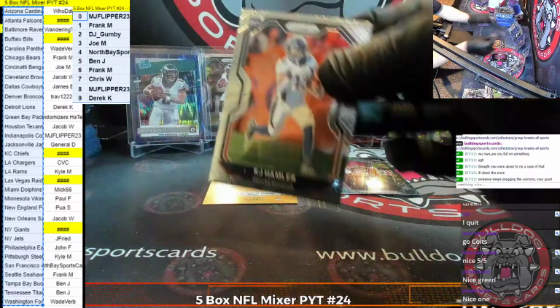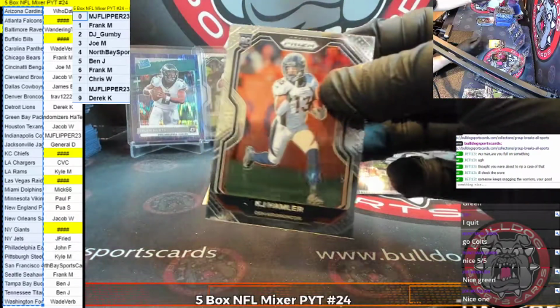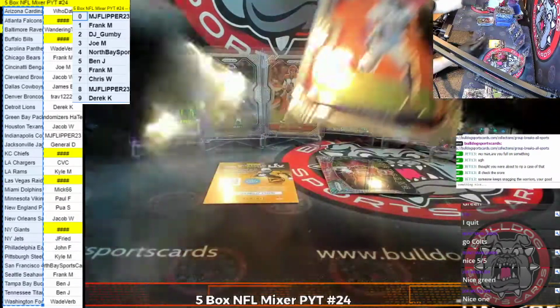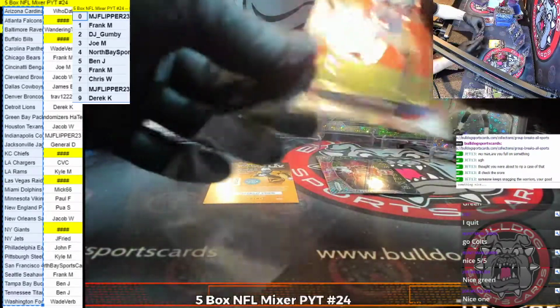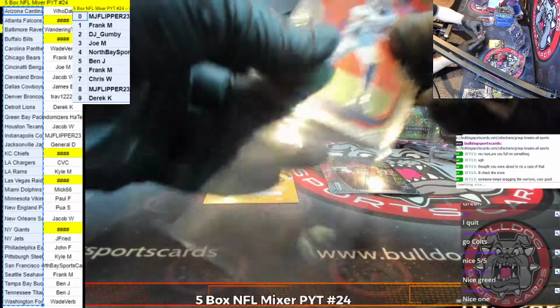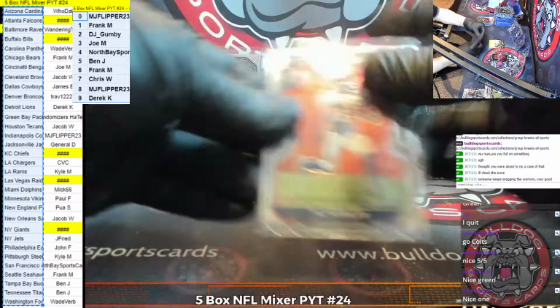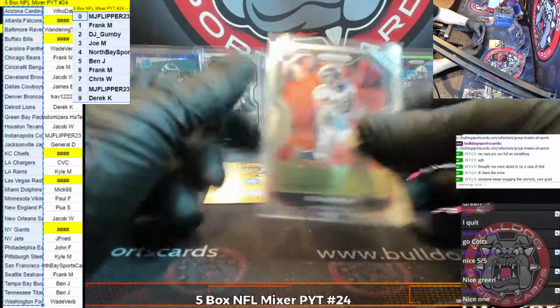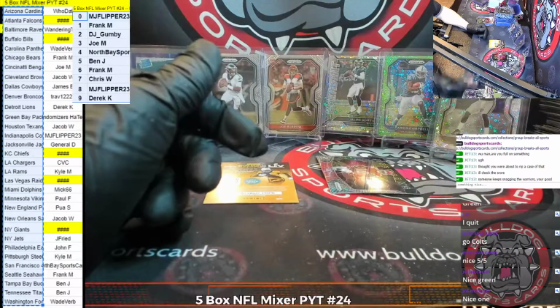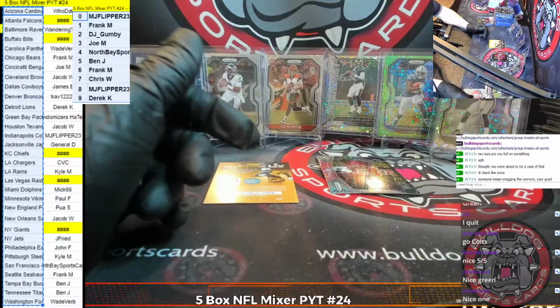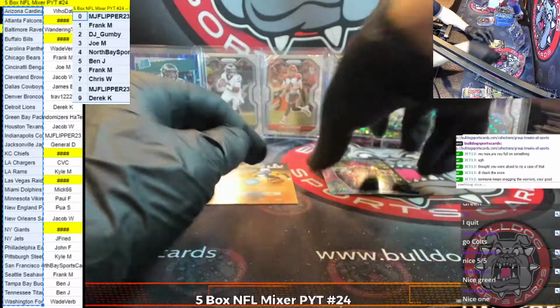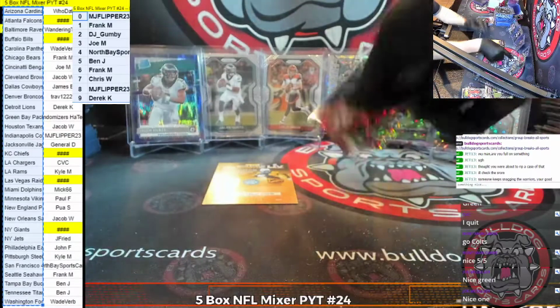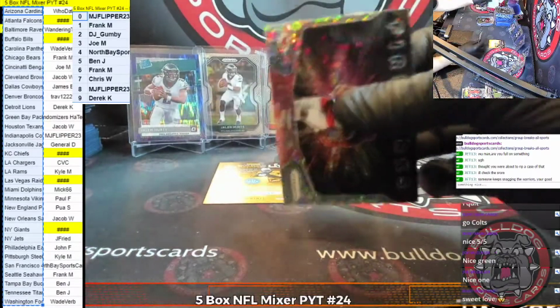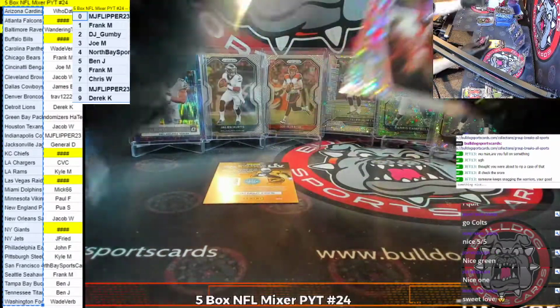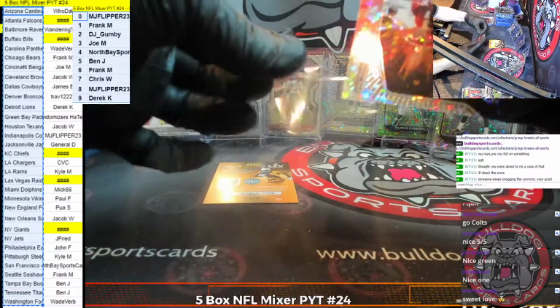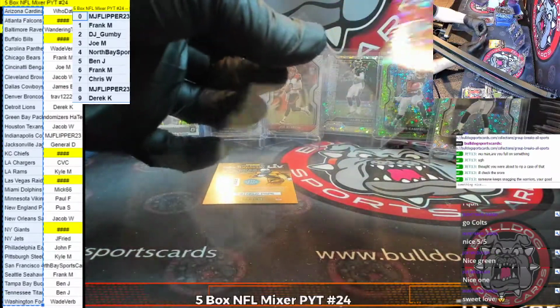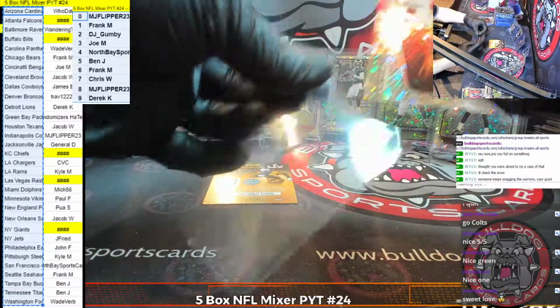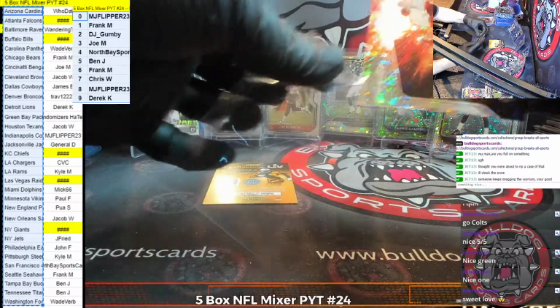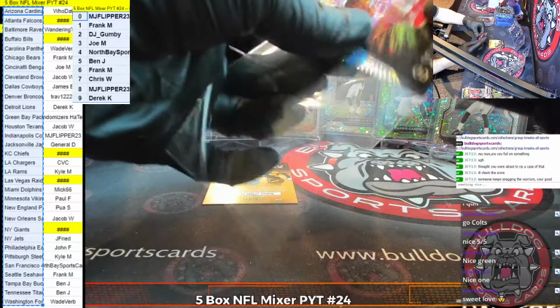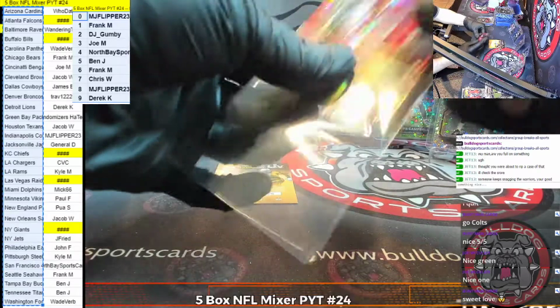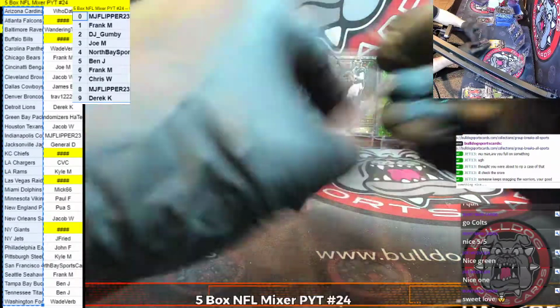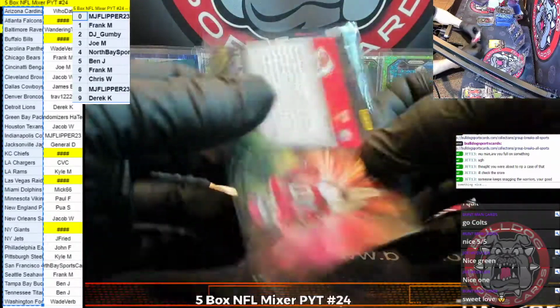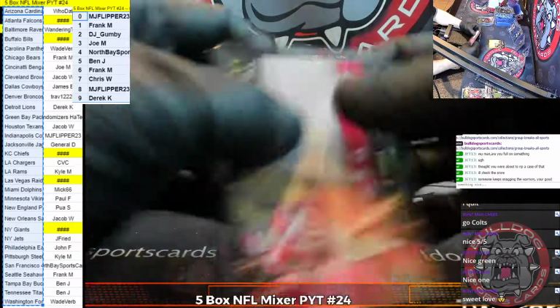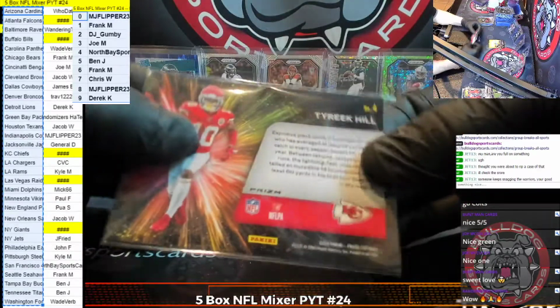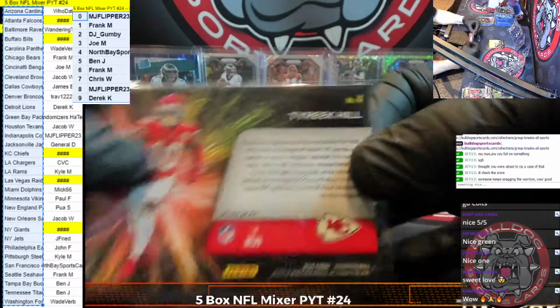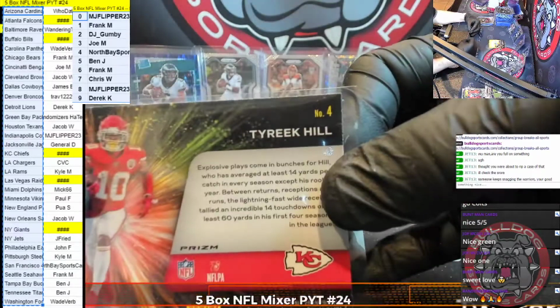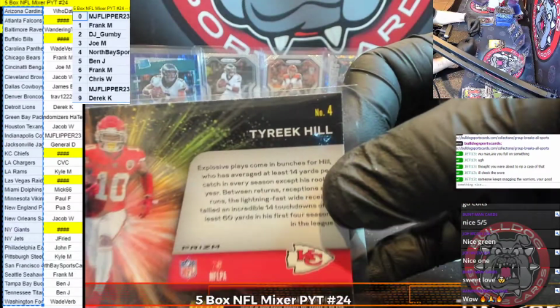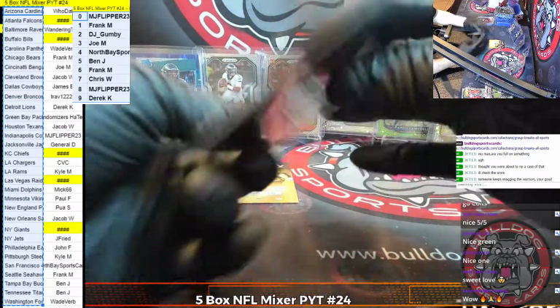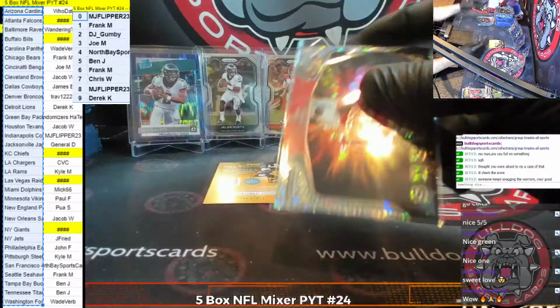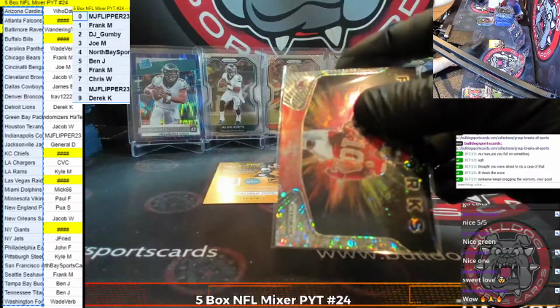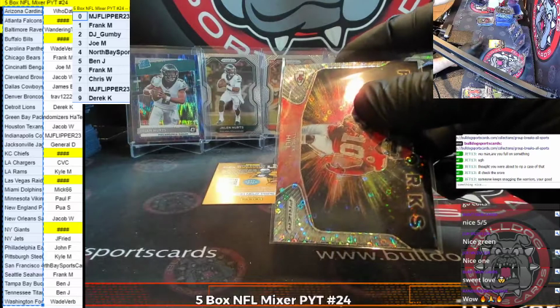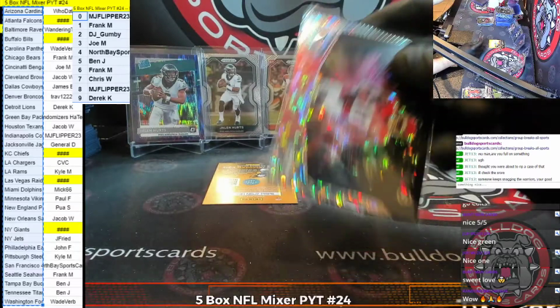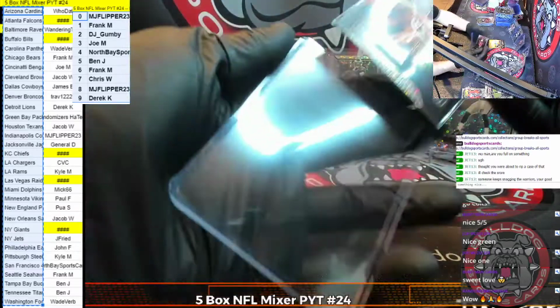And for the Broncos, a K.J. Hamler. The Tyreek Hill goes to the four spot, which is North Bay.